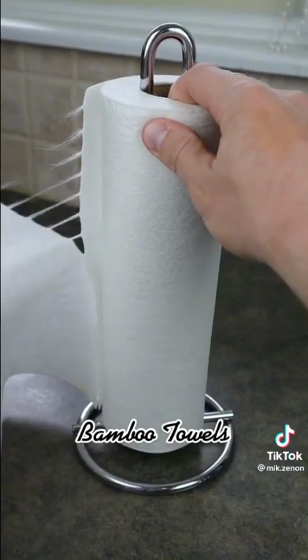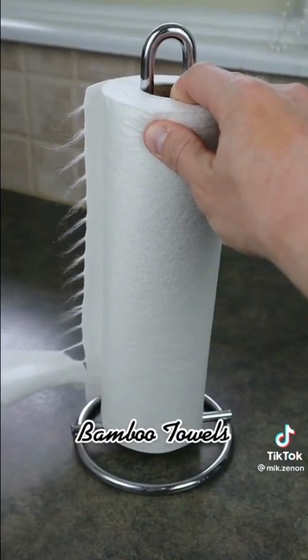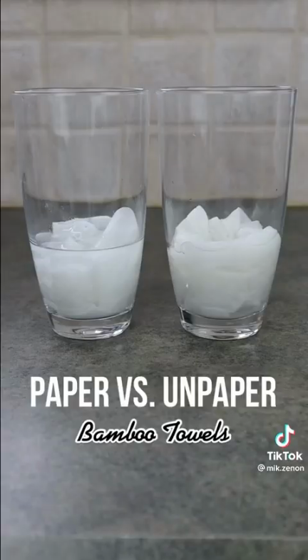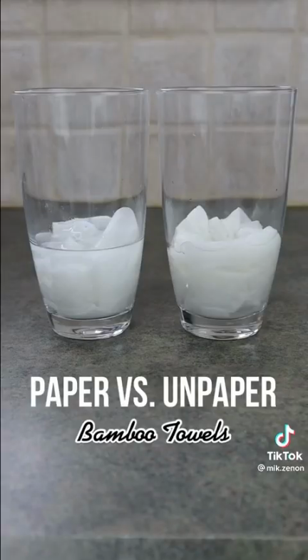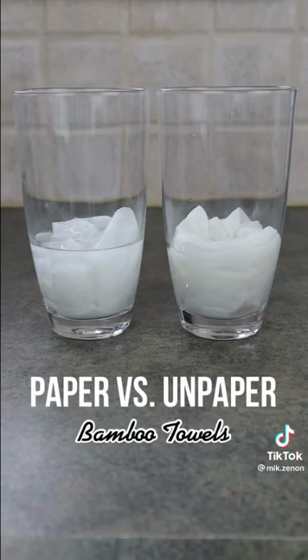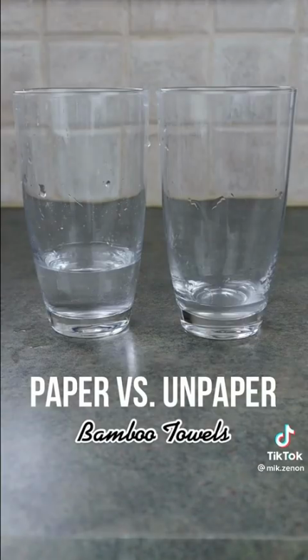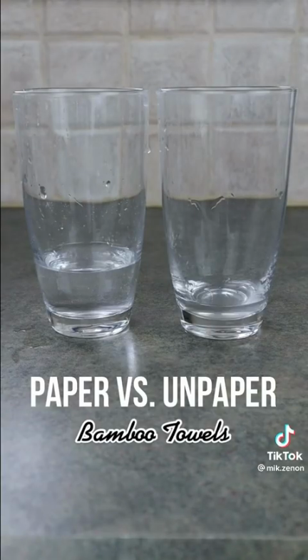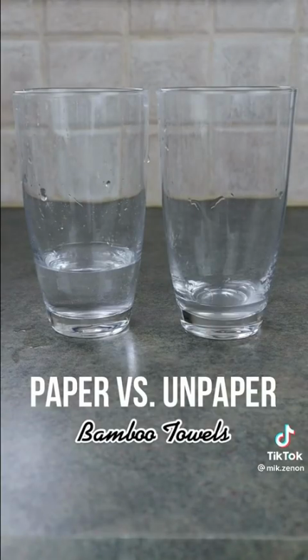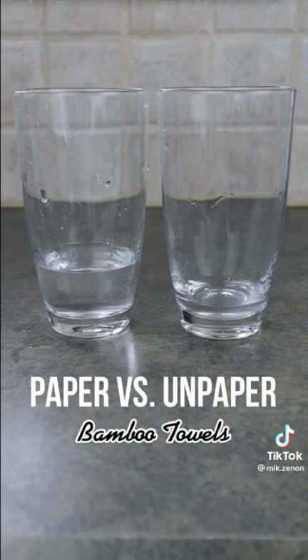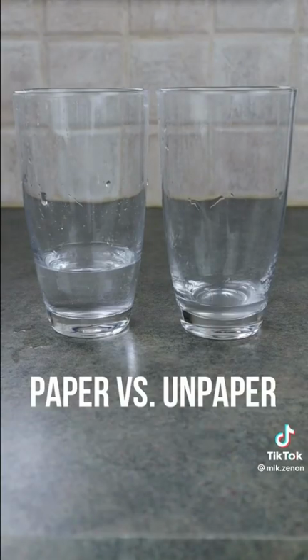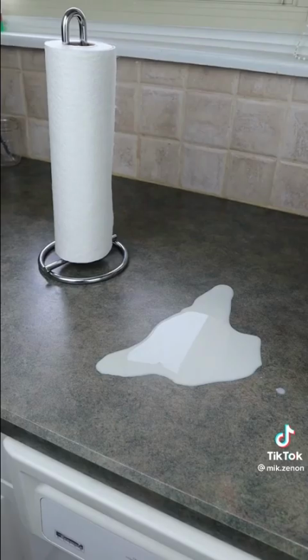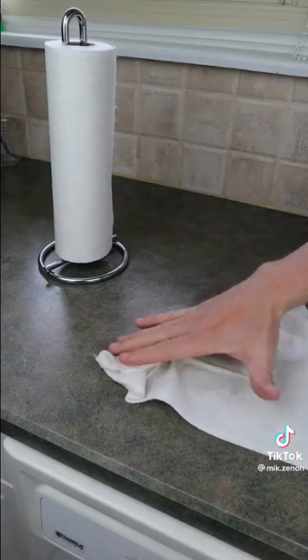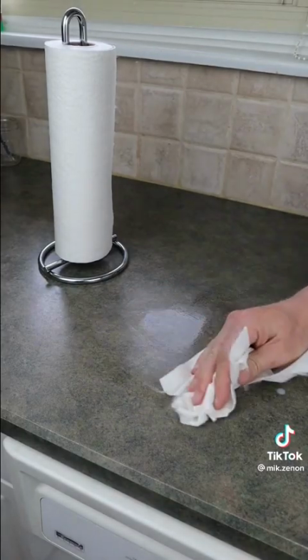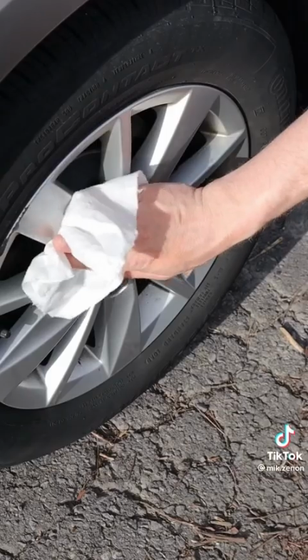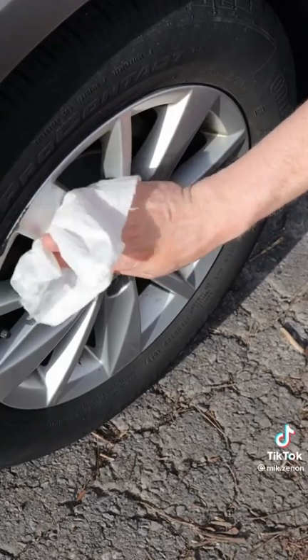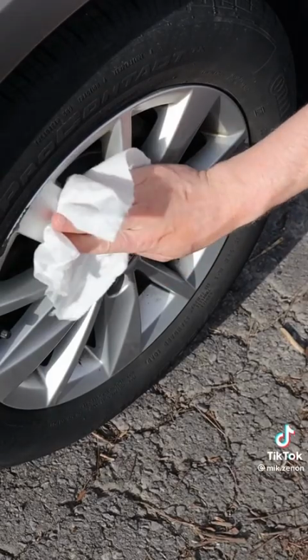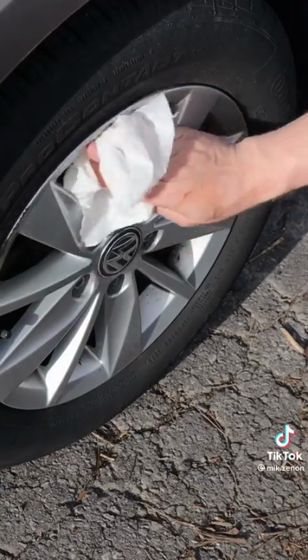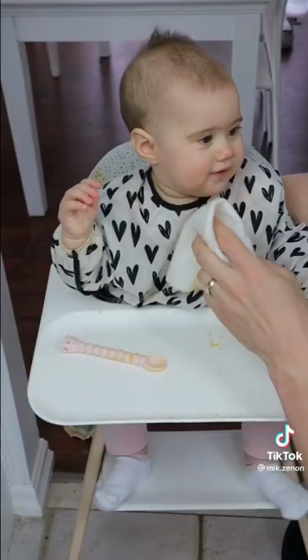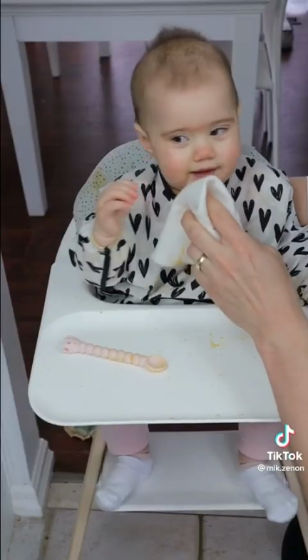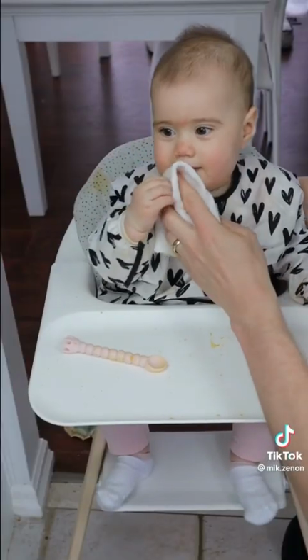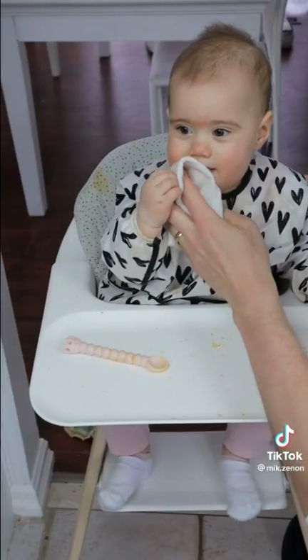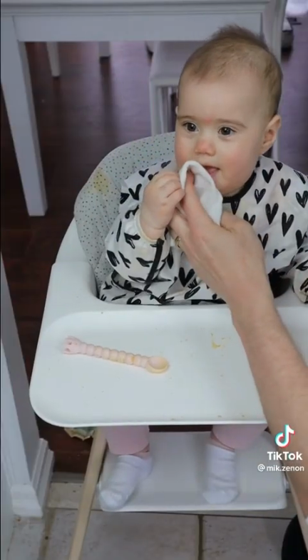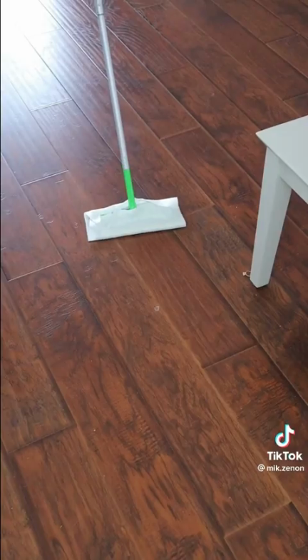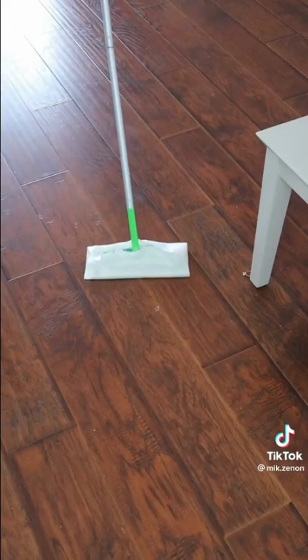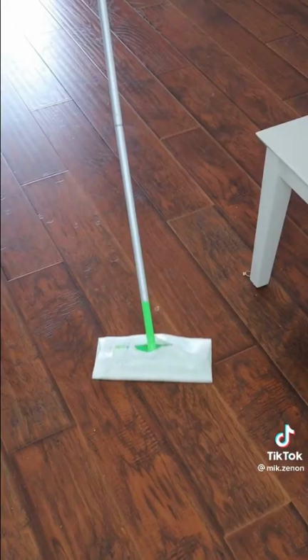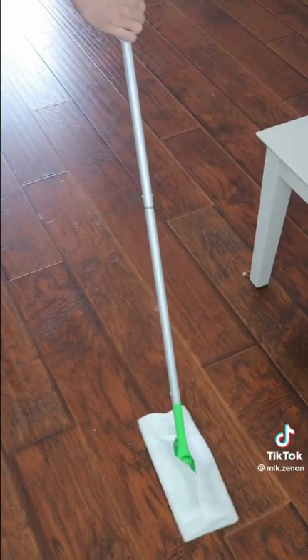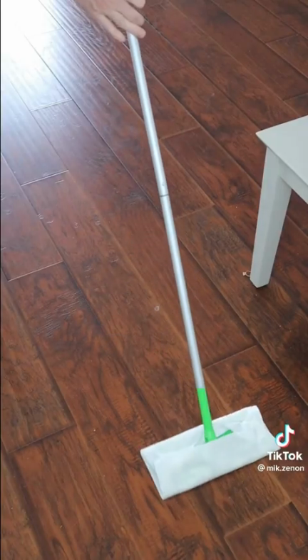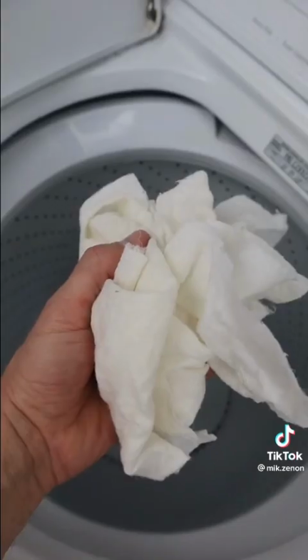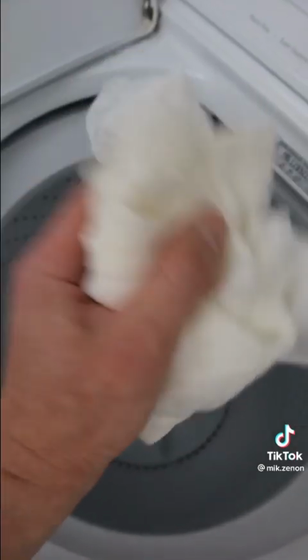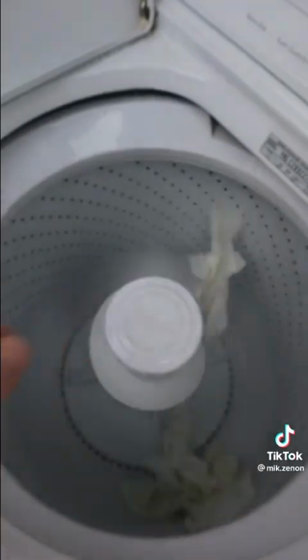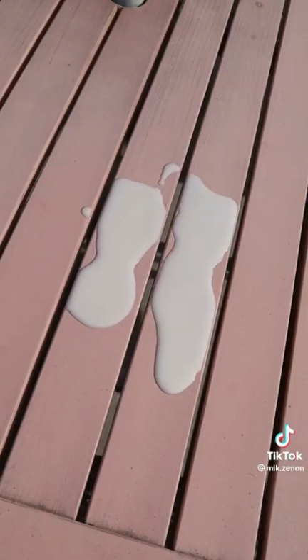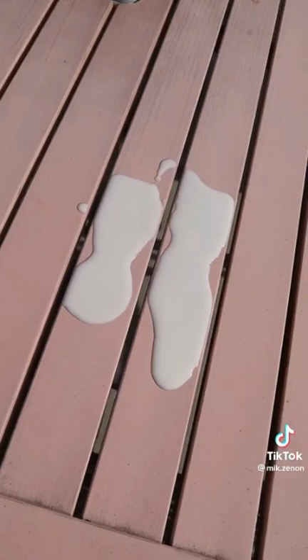These bamboo towels can absorb significantly more than paper towels. They're great for spills, tough enough to clean your car, soft enough to be used on your skin, and can be added to your sweeper mop and then machine washed to be reused many times.